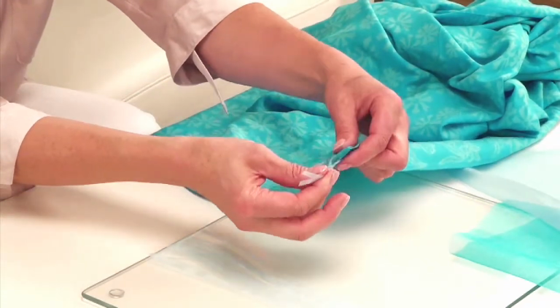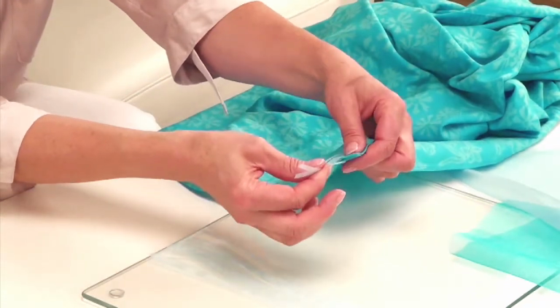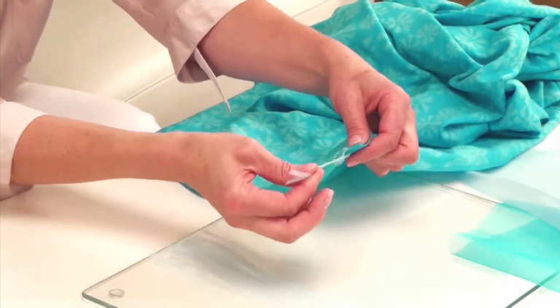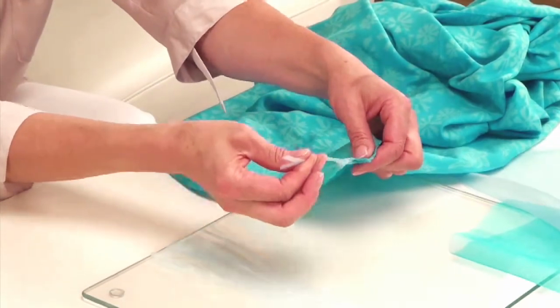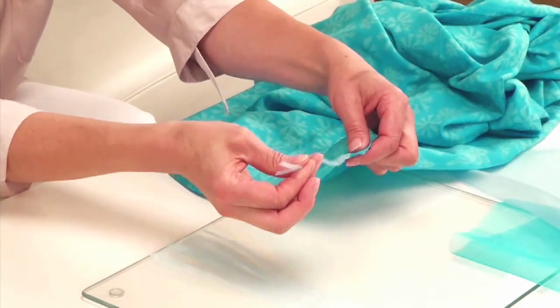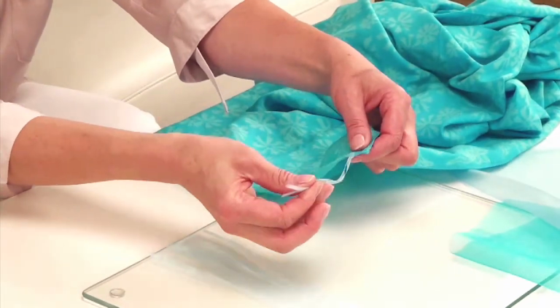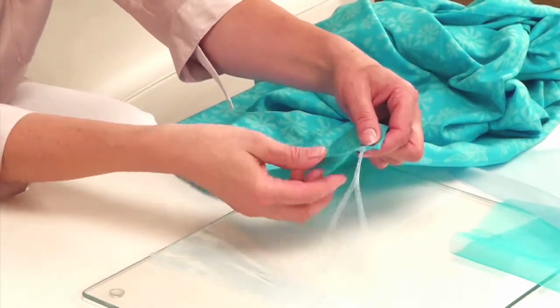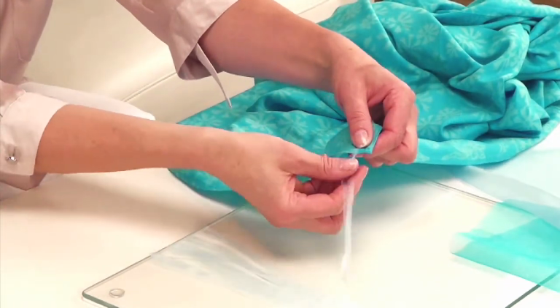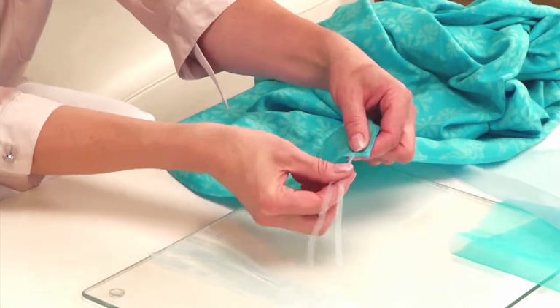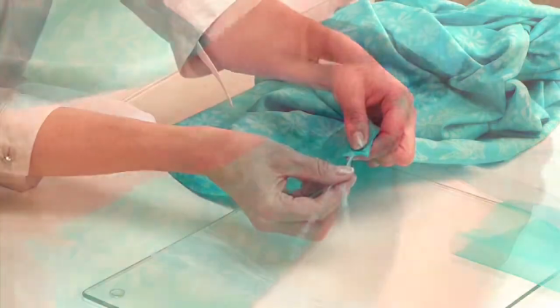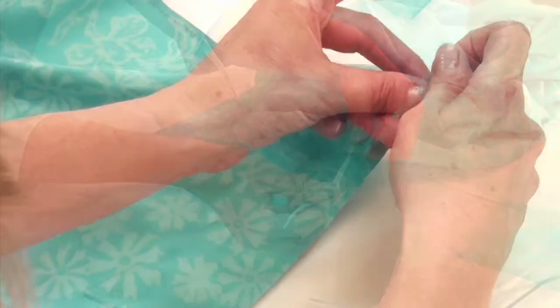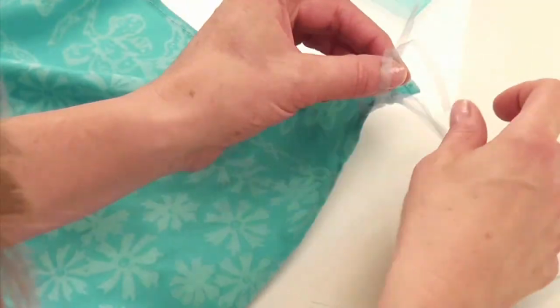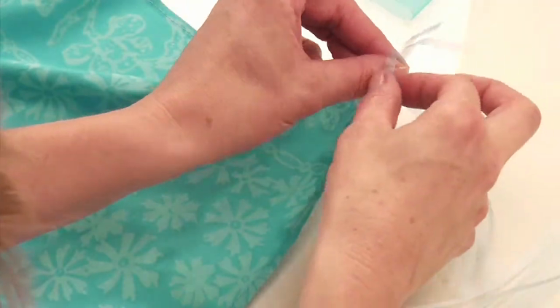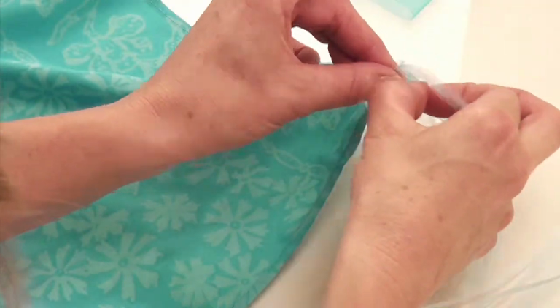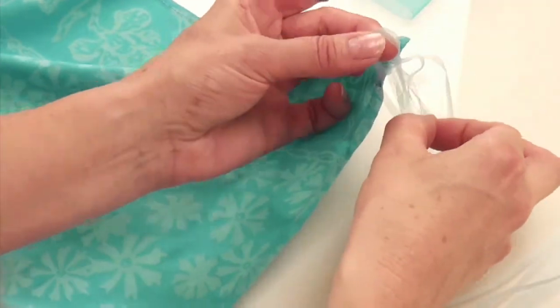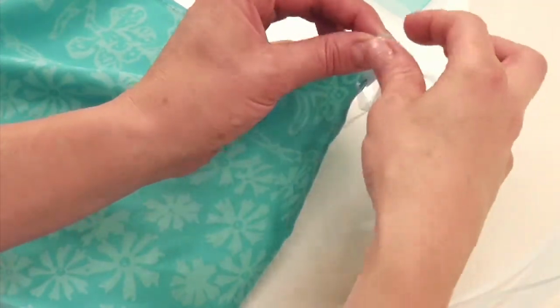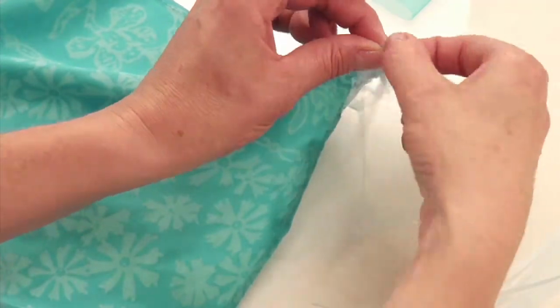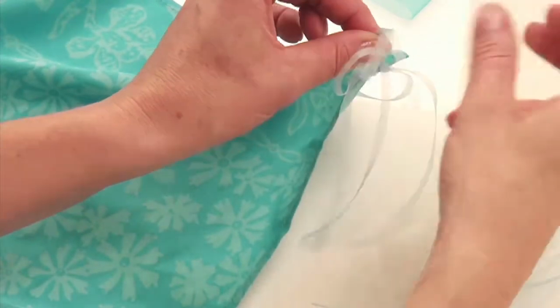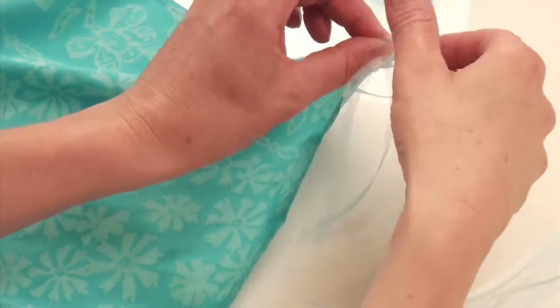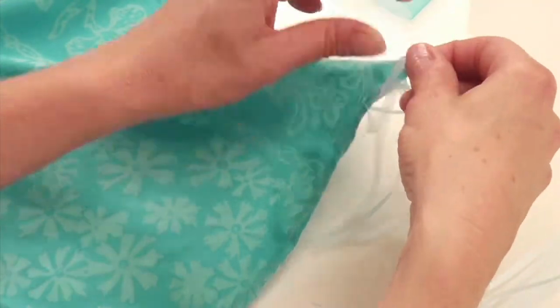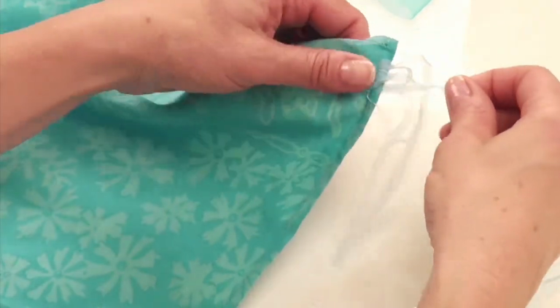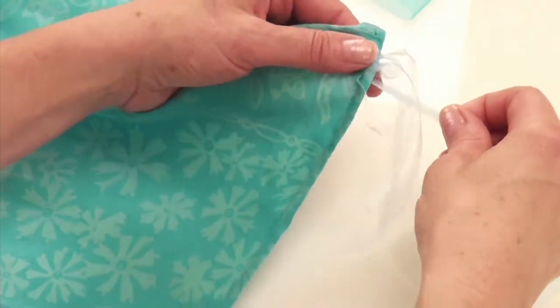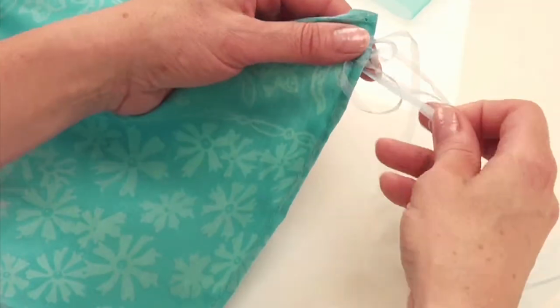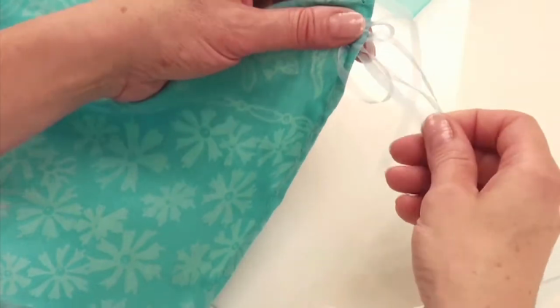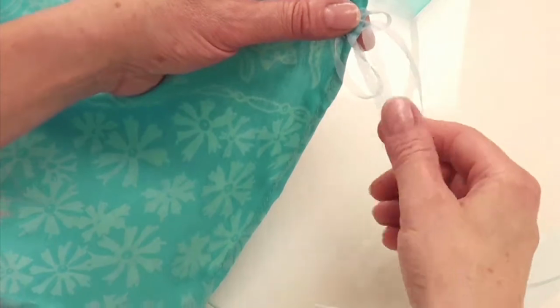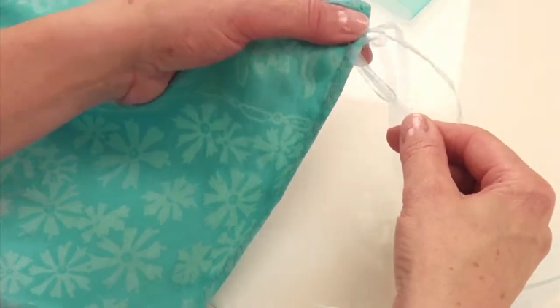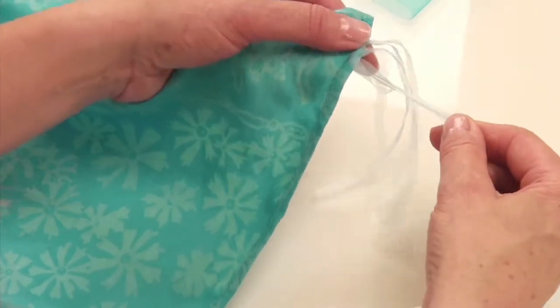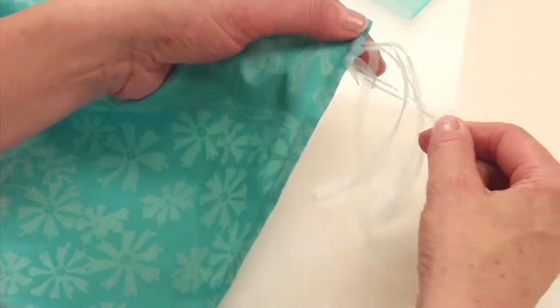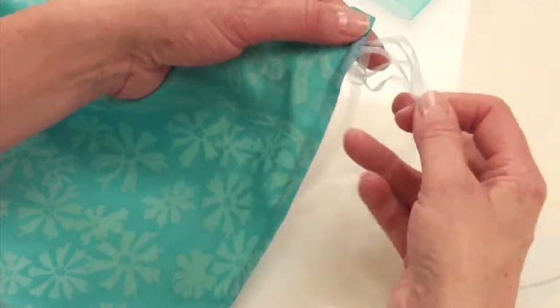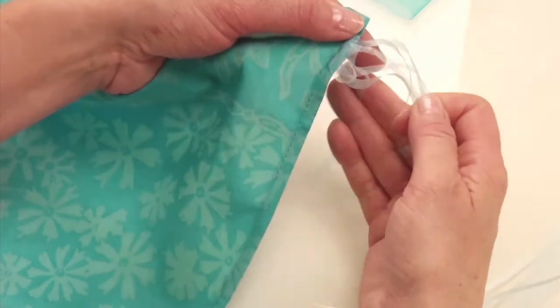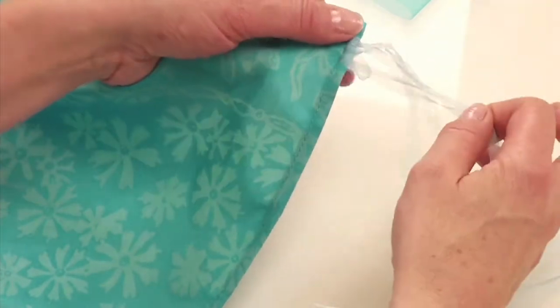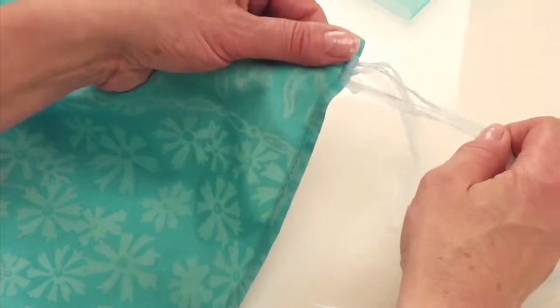Pull it up snugly to the edge of the sarong. Repeat along the lower edge of the sarong to complete the fringe, spacing the ribbons approximately one centimeter apart.